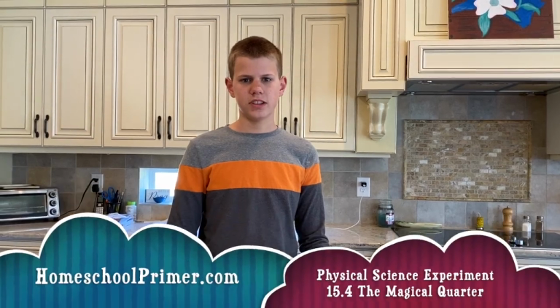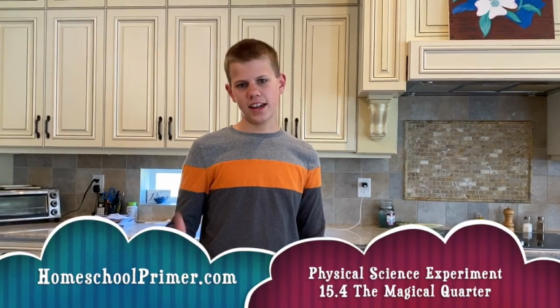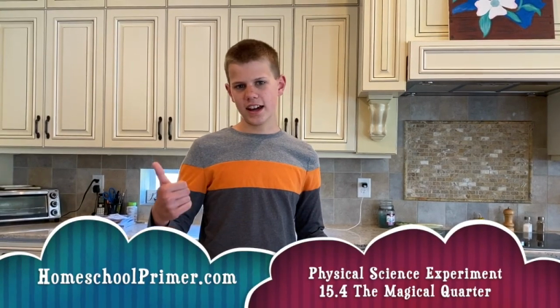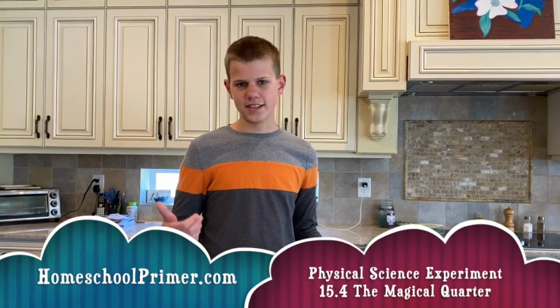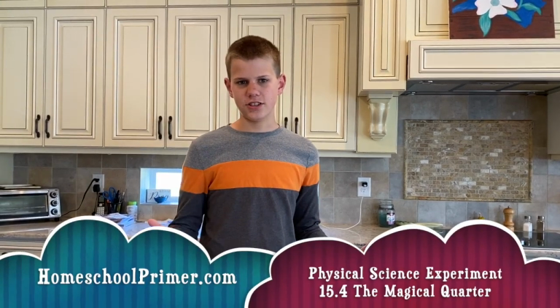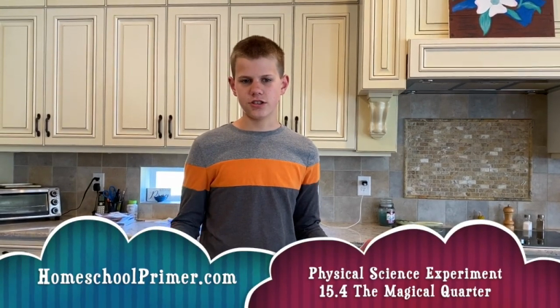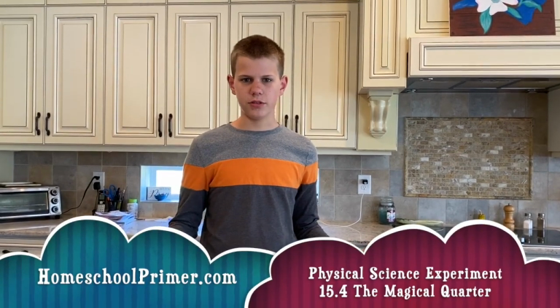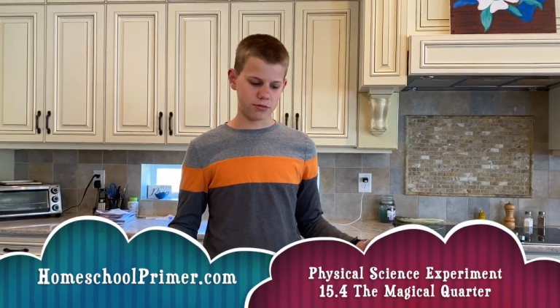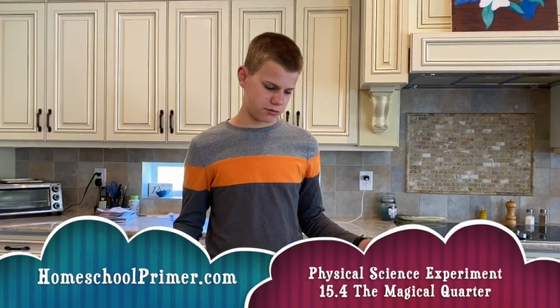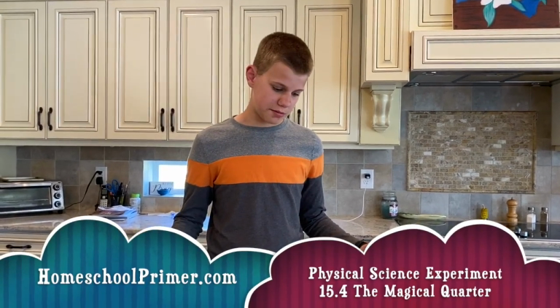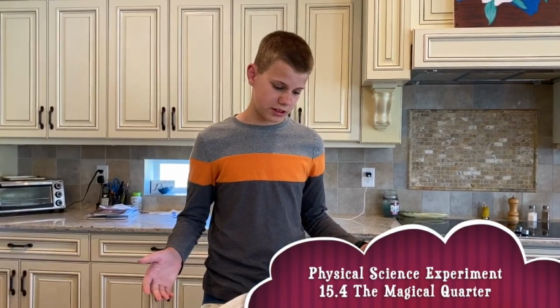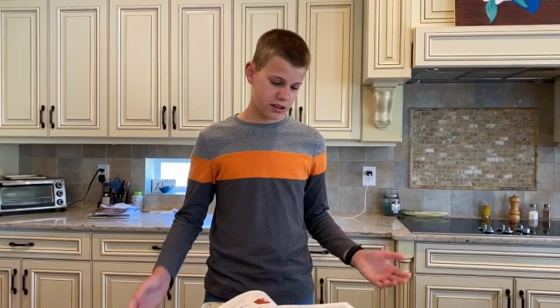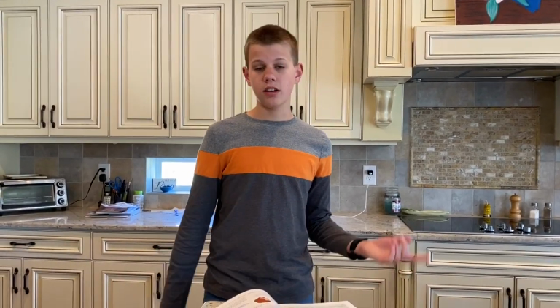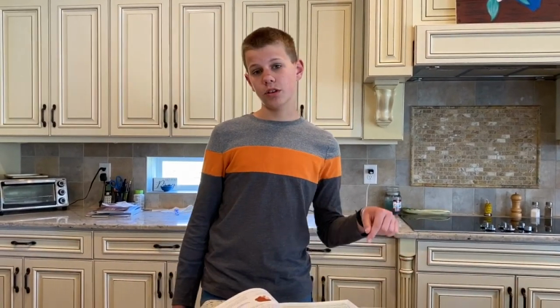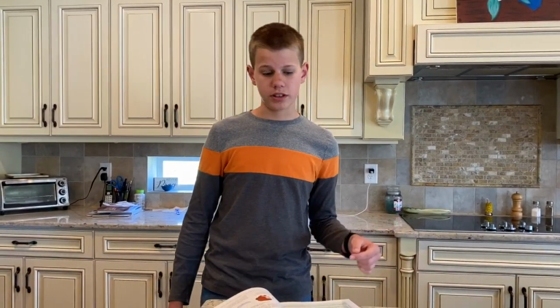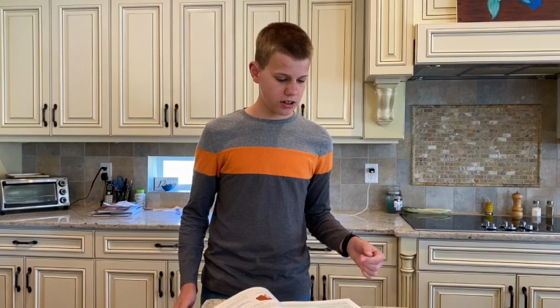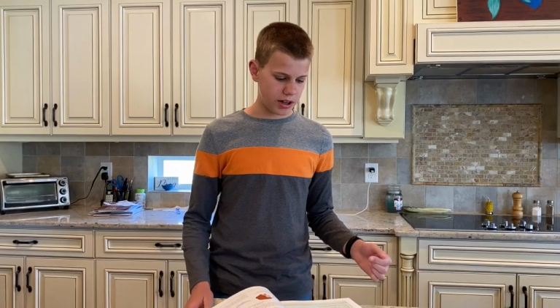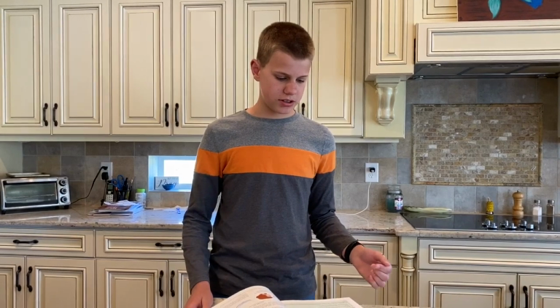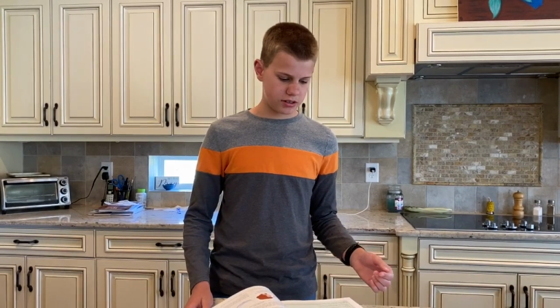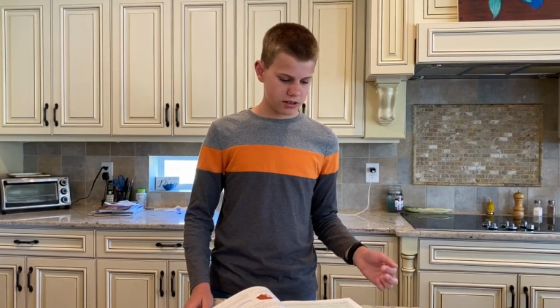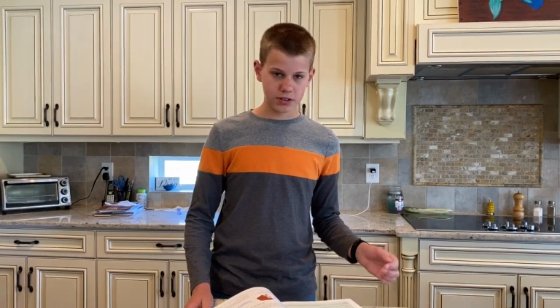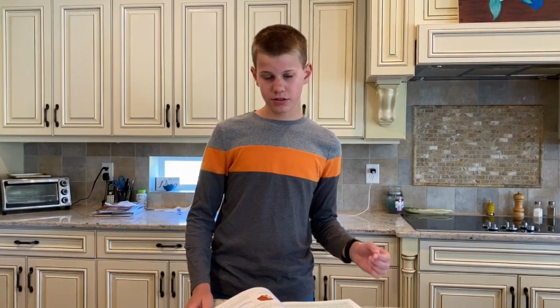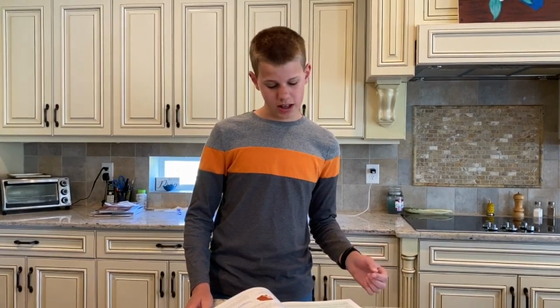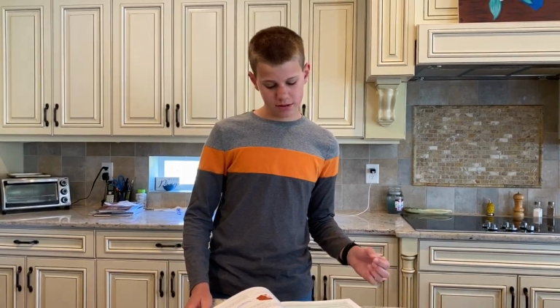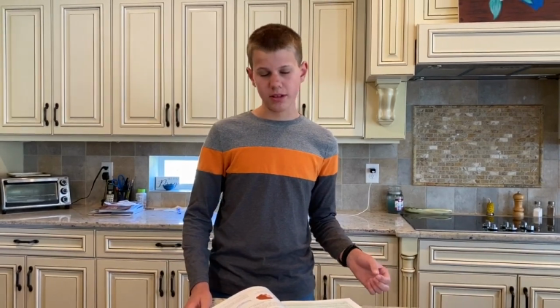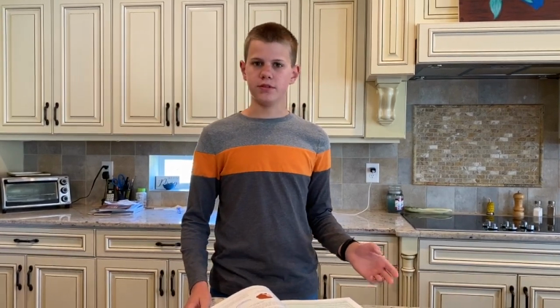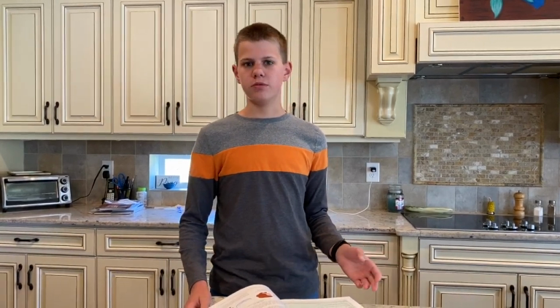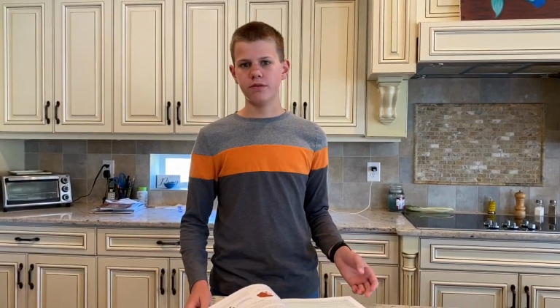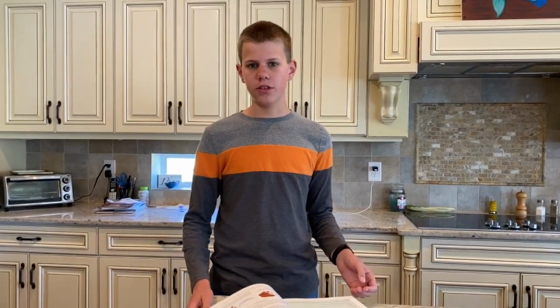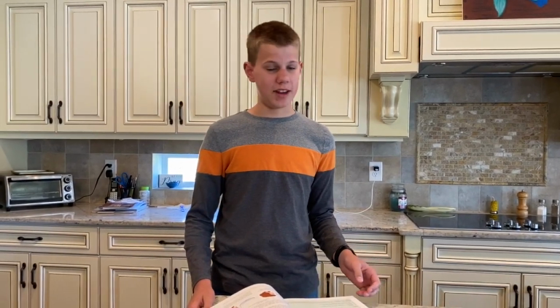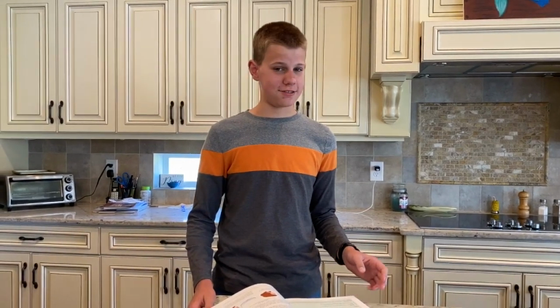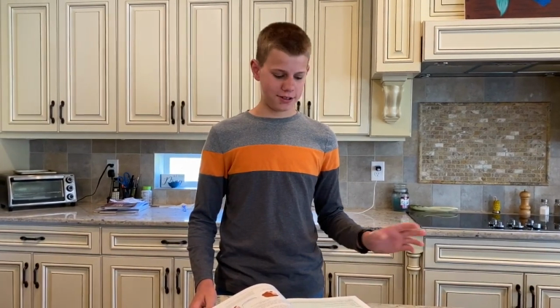Hey guys, this is Joshua with Homeschool Primer here, and we're doing Apologia Physical Science Experiment 15.4, The Magical Quarter.